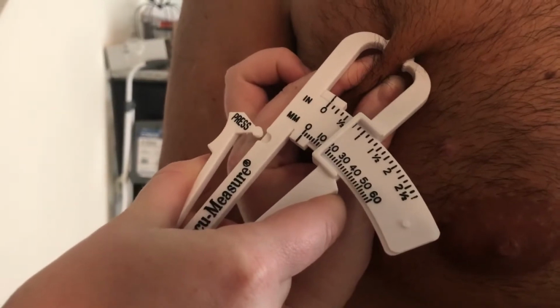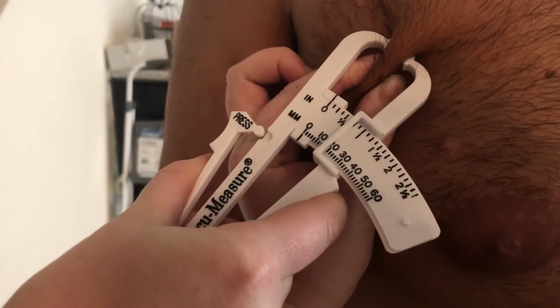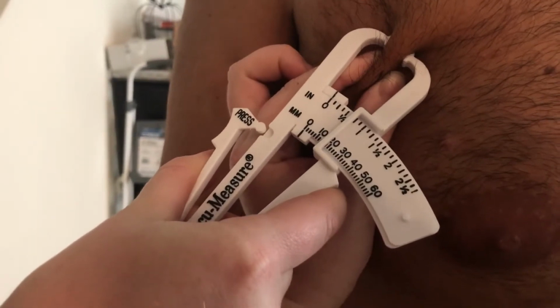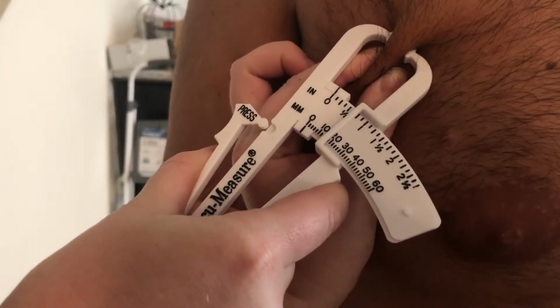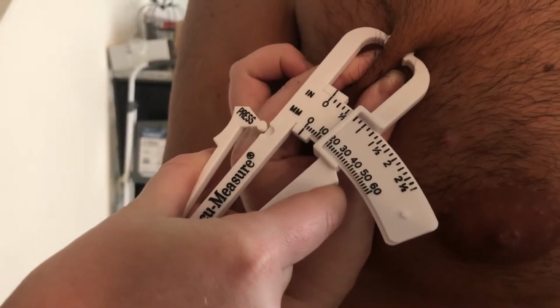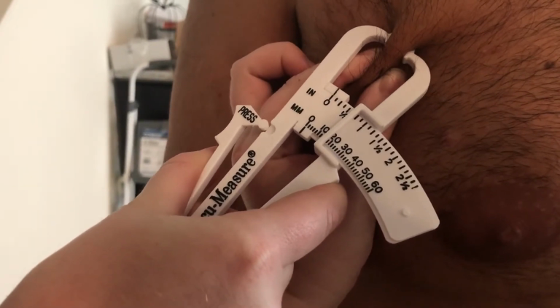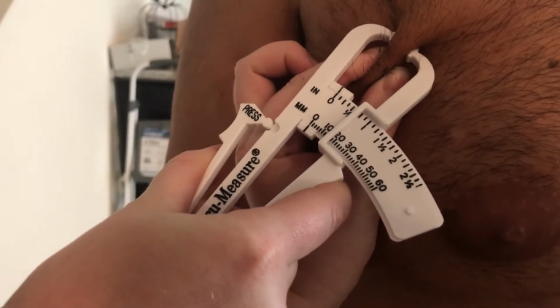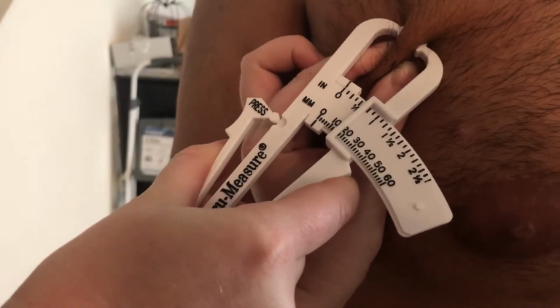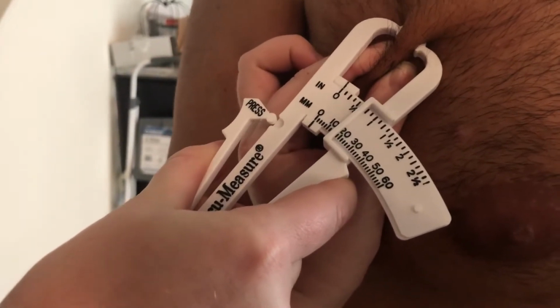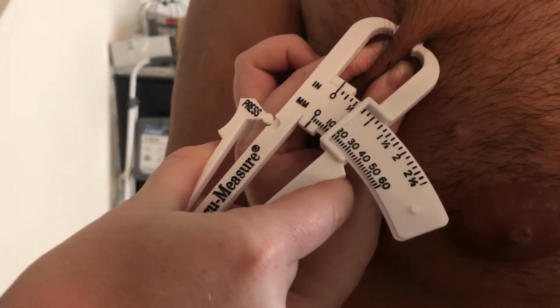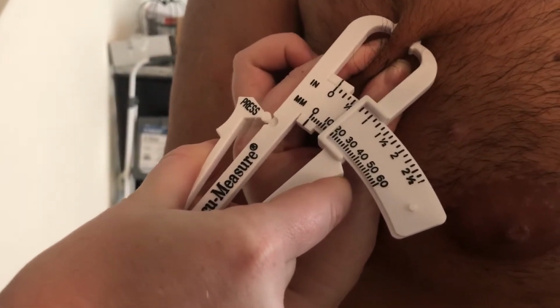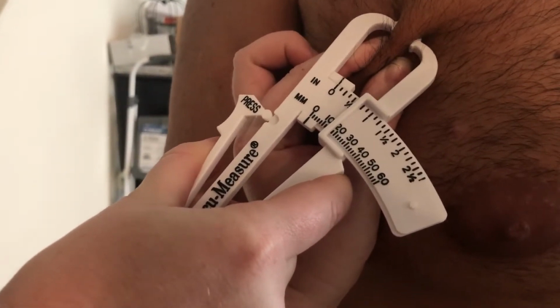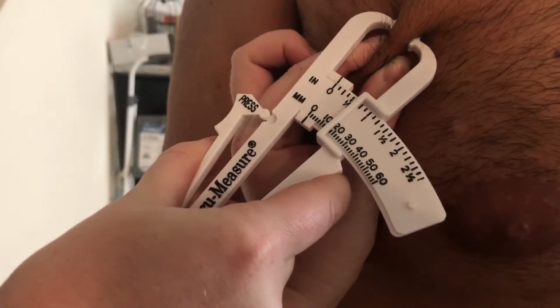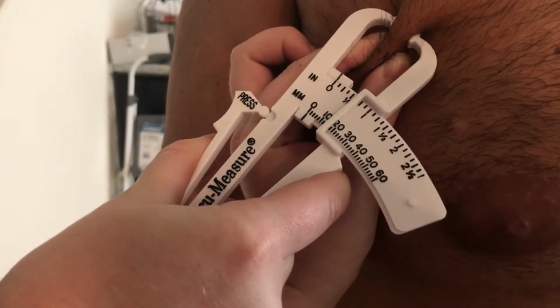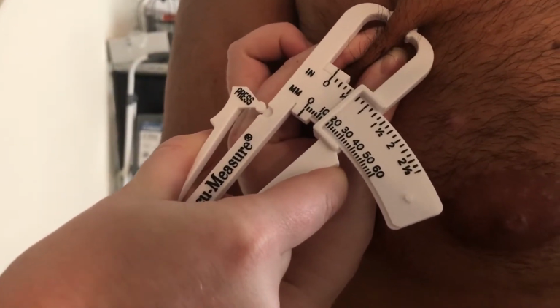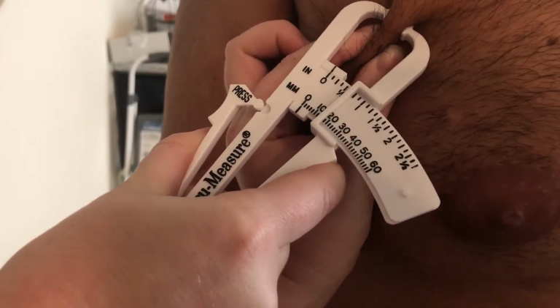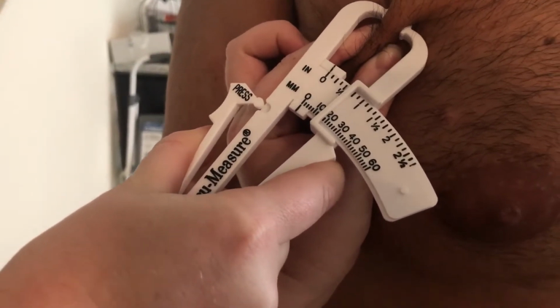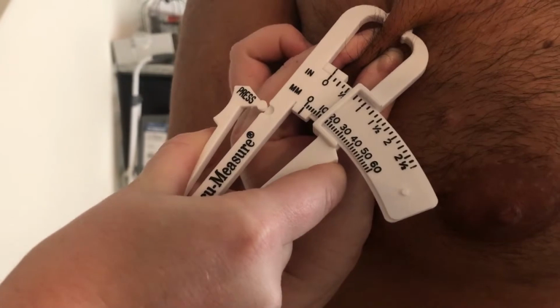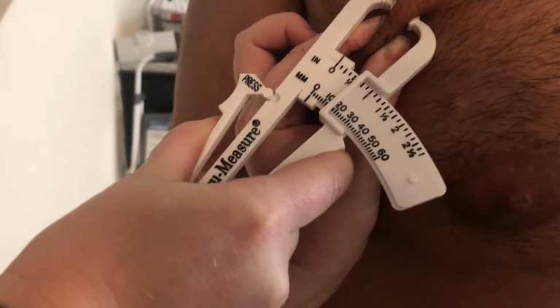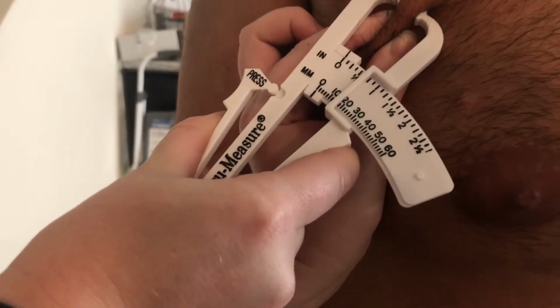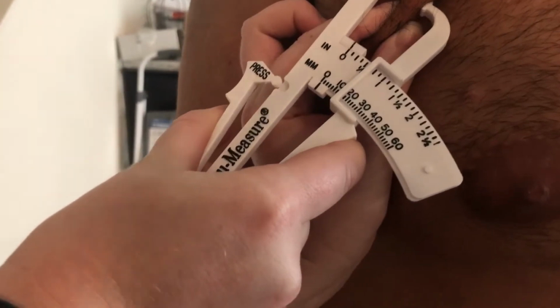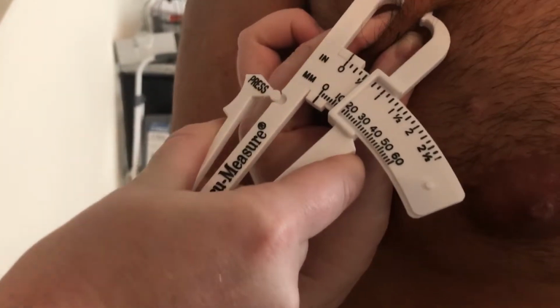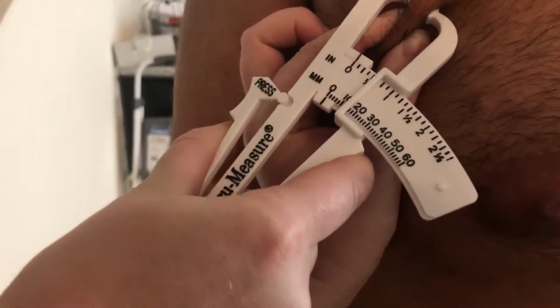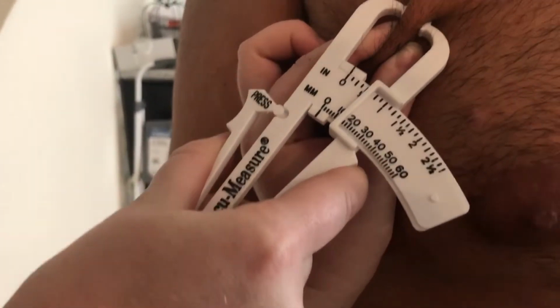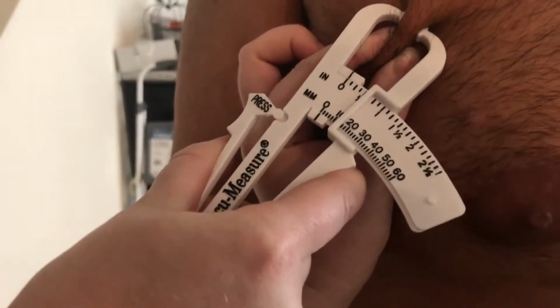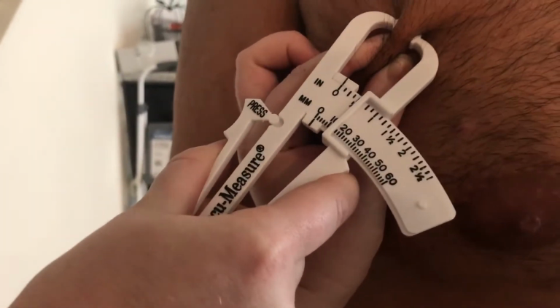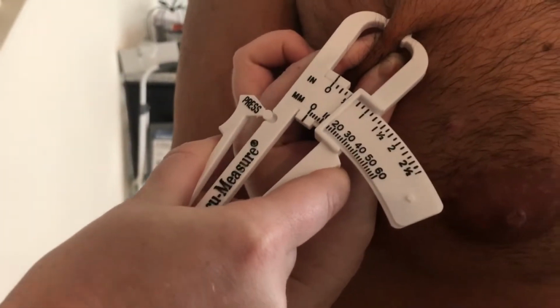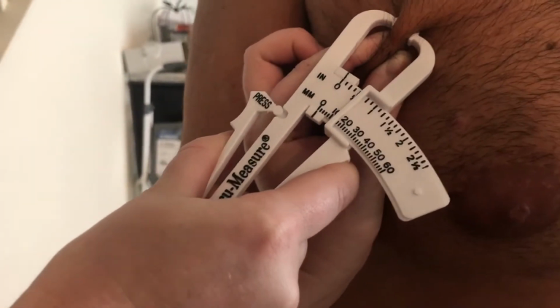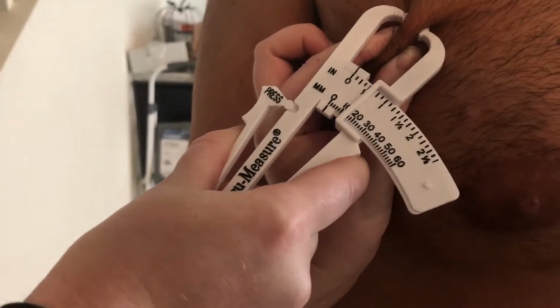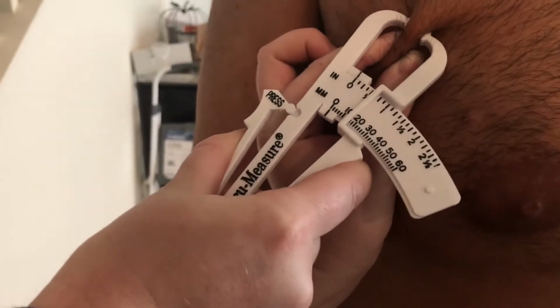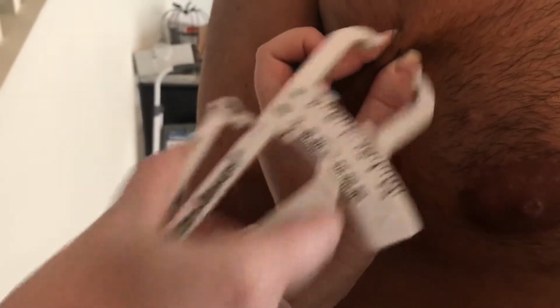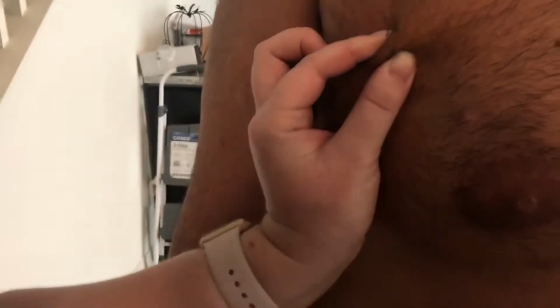I'm gonna go ahead and take the measurement right here, which is about close to one and a half inches.